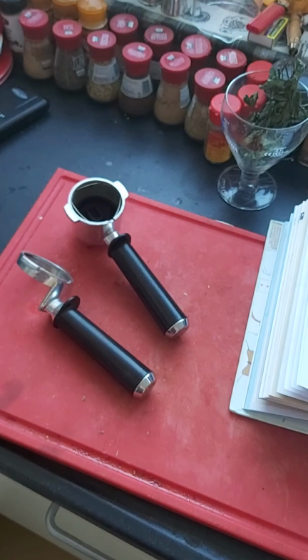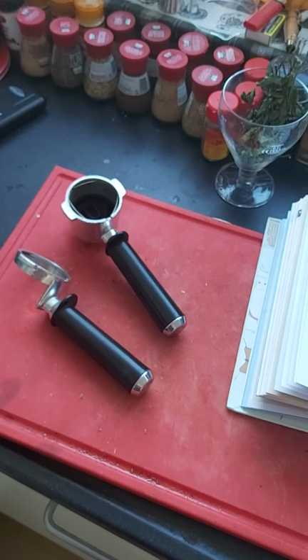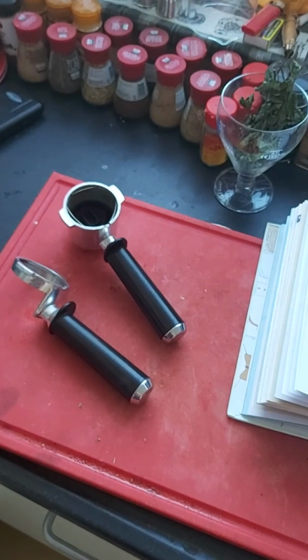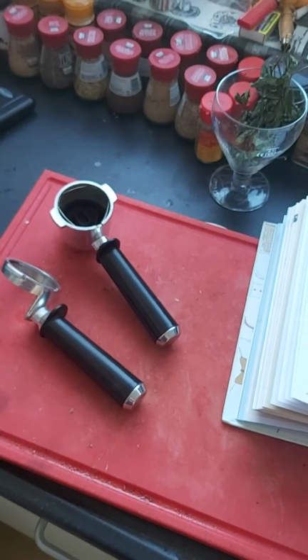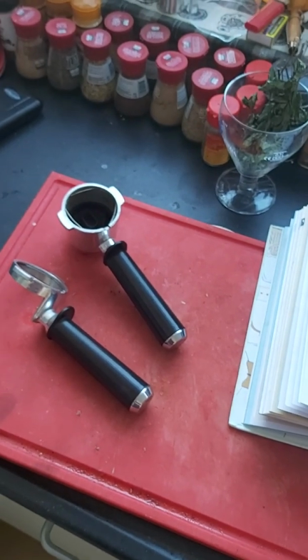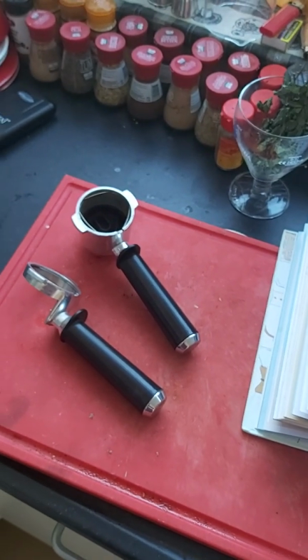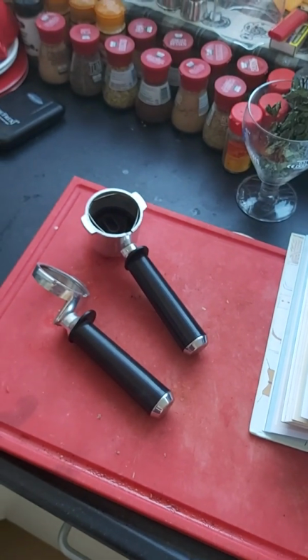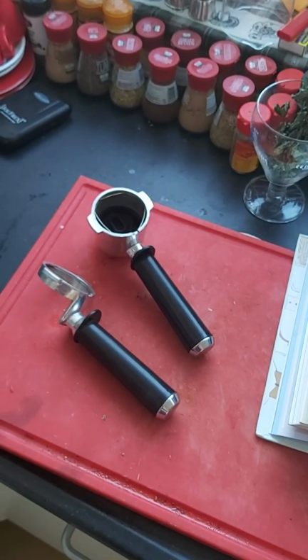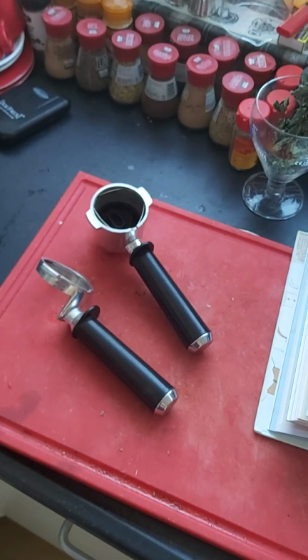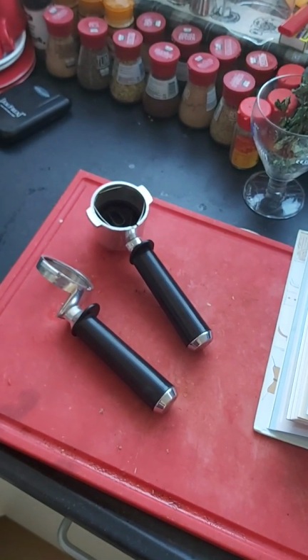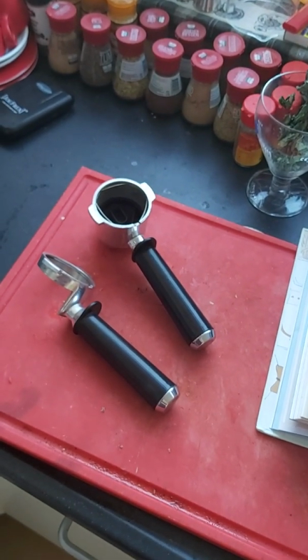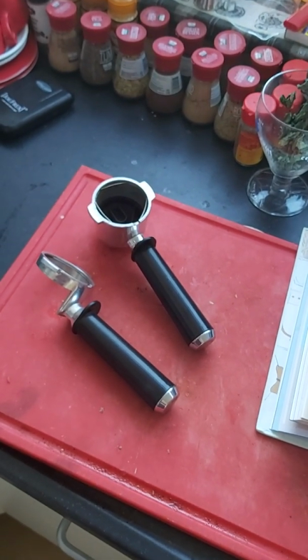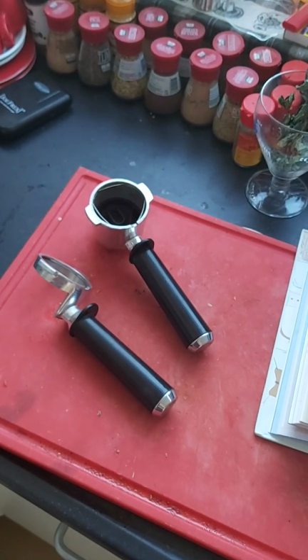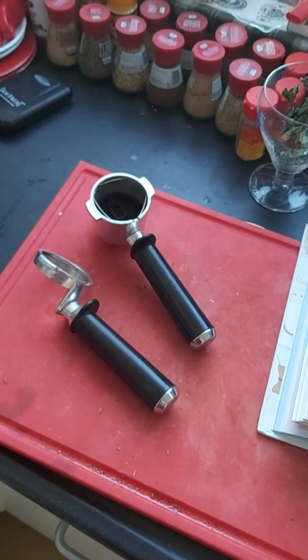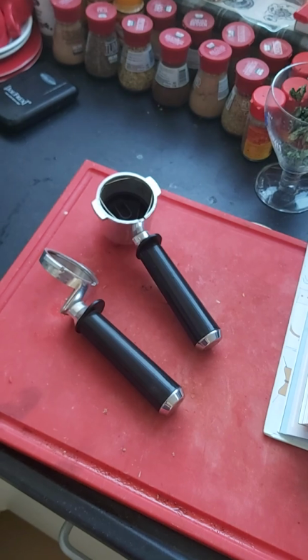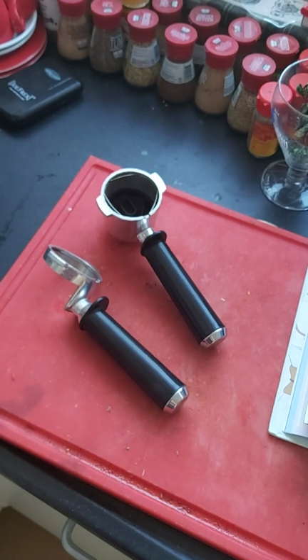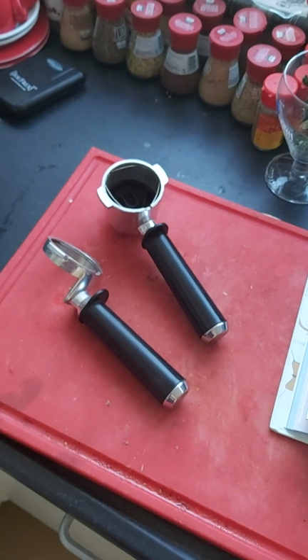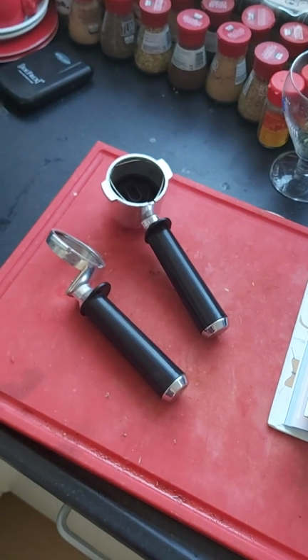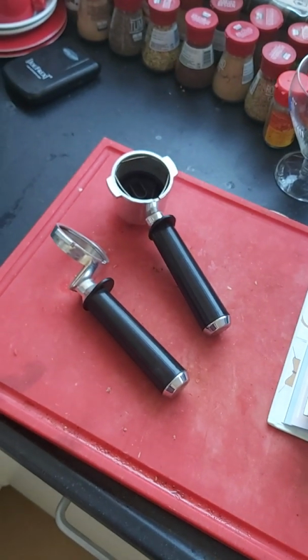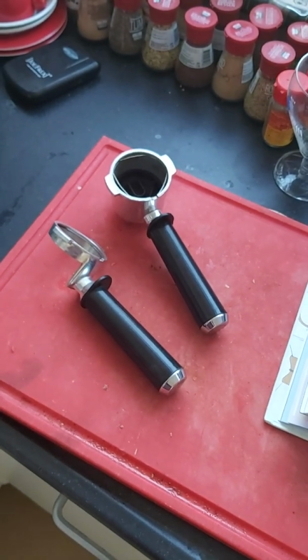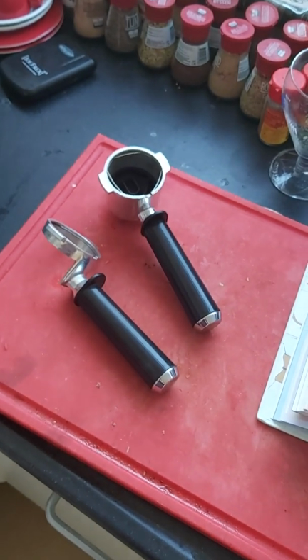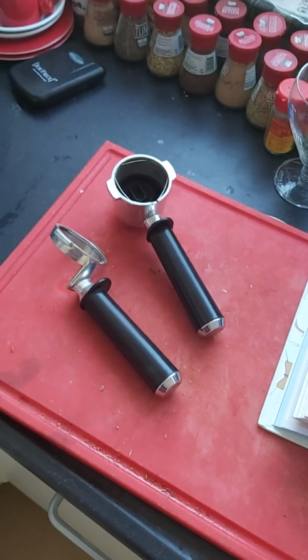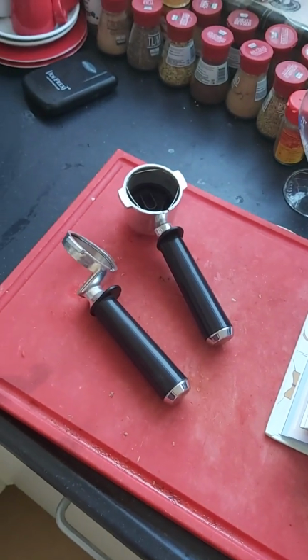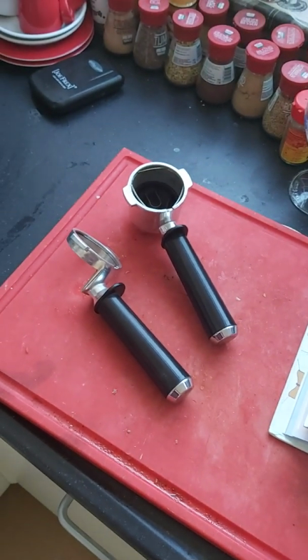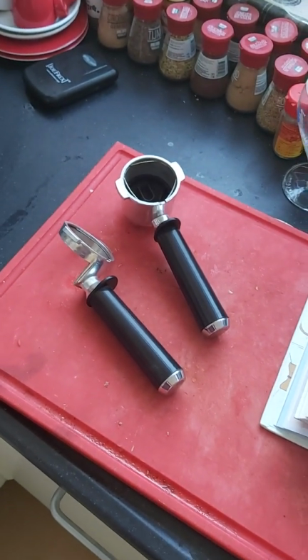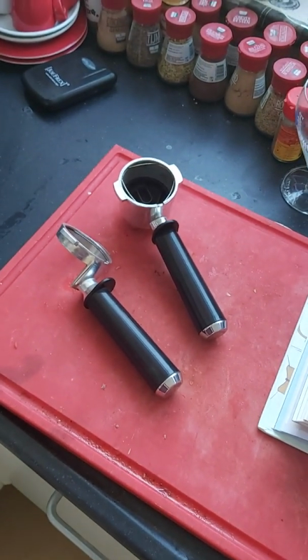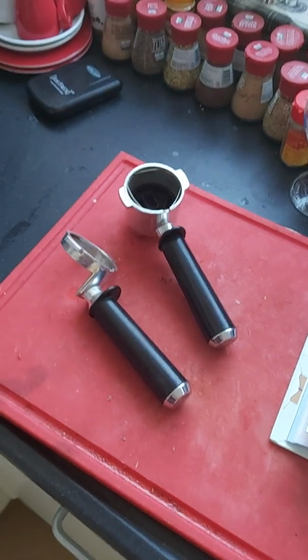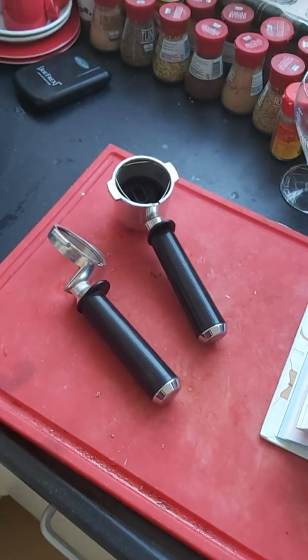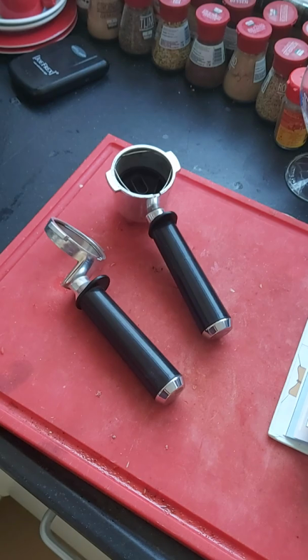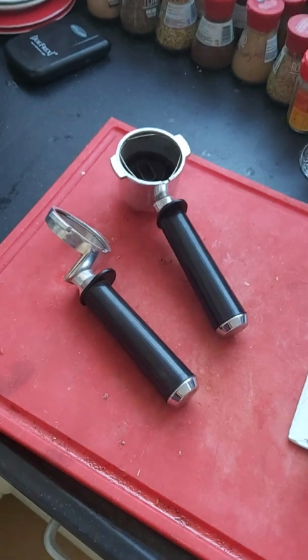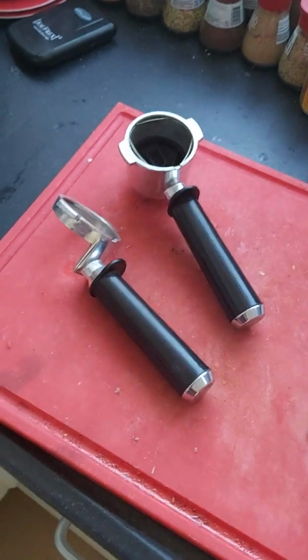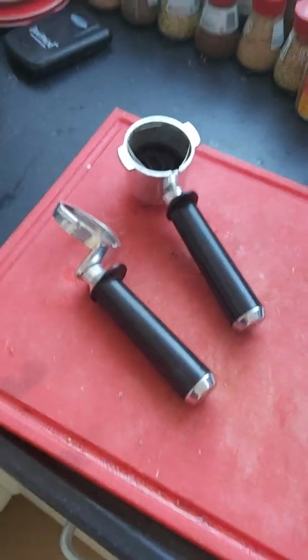Hey there YouTubers and budget baristas. This is Michel Bartending with a quick update on my bottomless portafilter for my DeLonghi espresso machine and why I stopped using it.